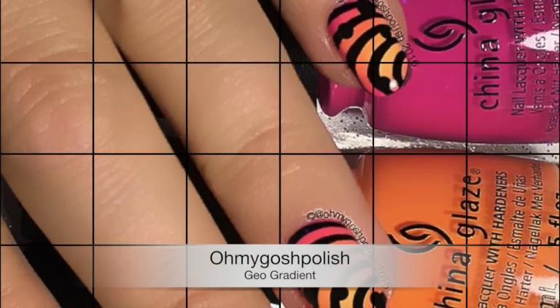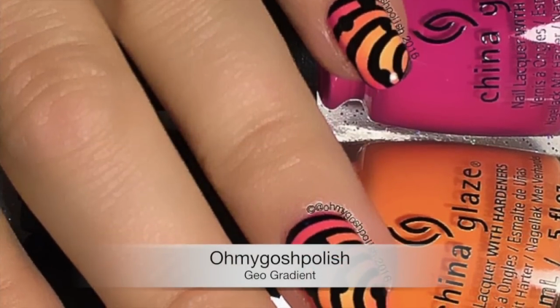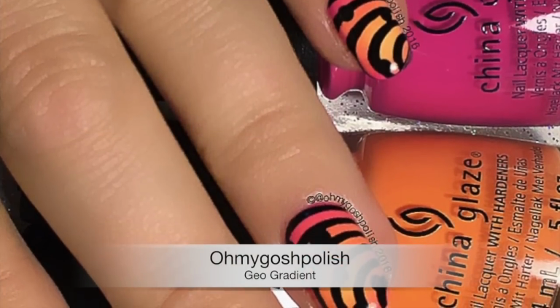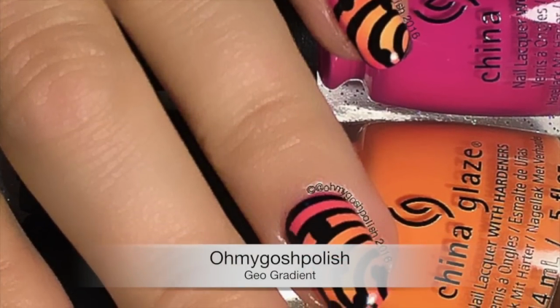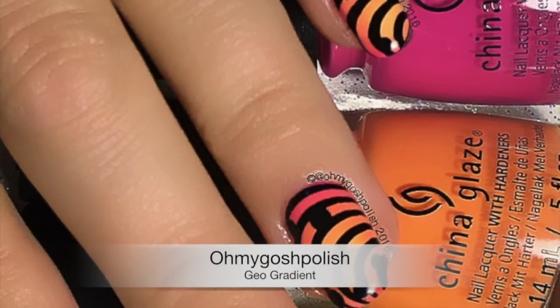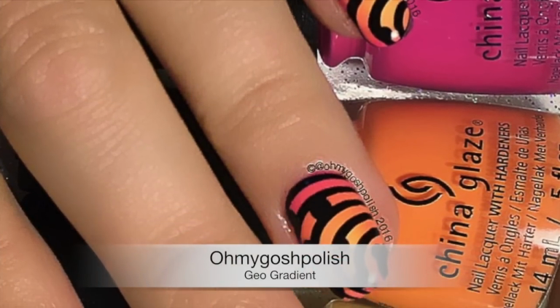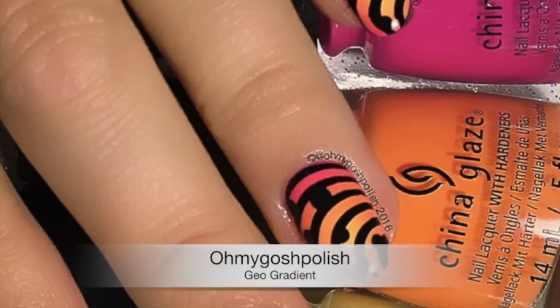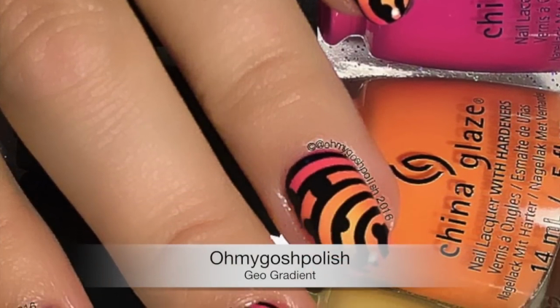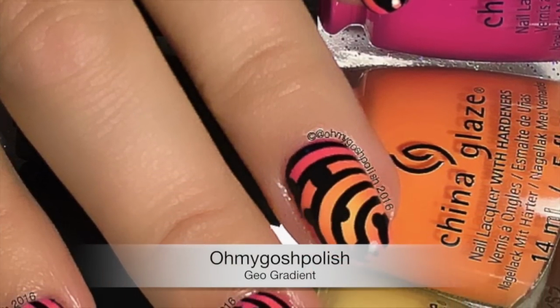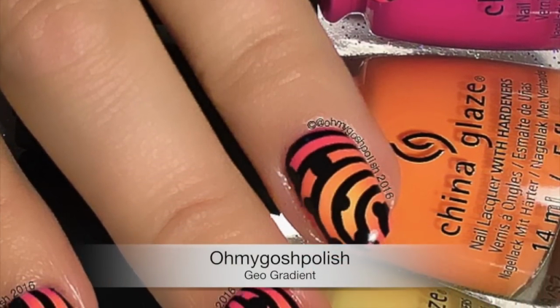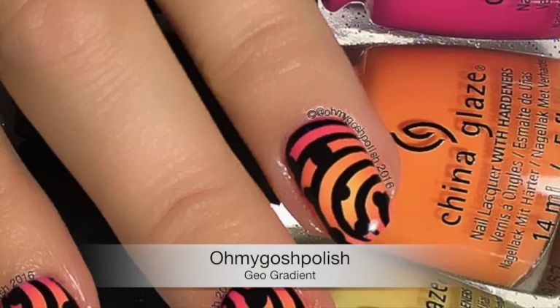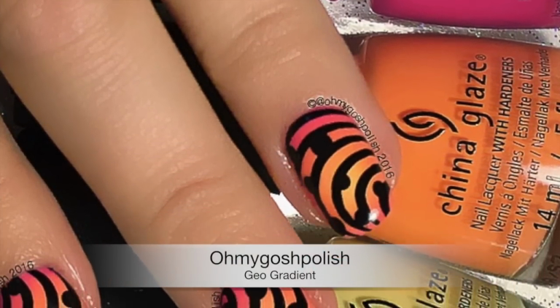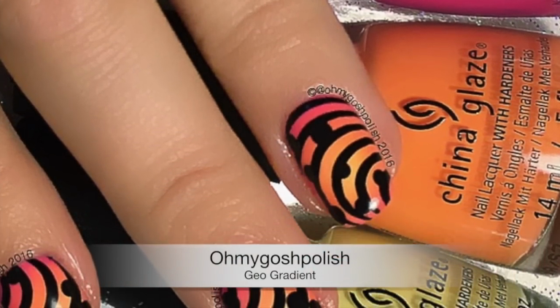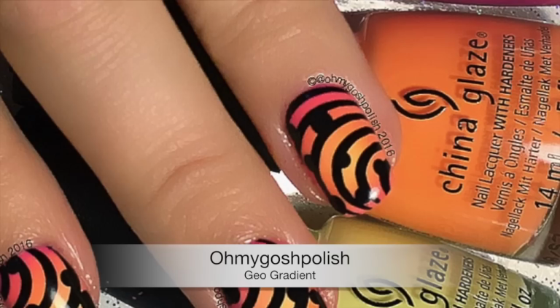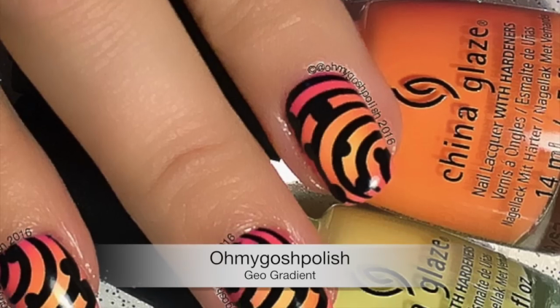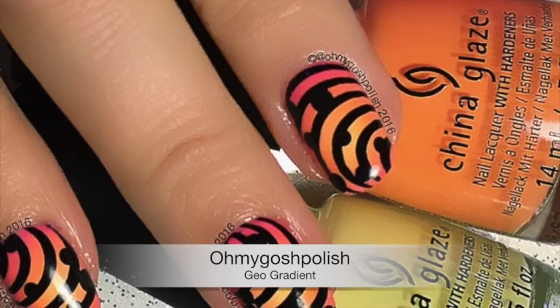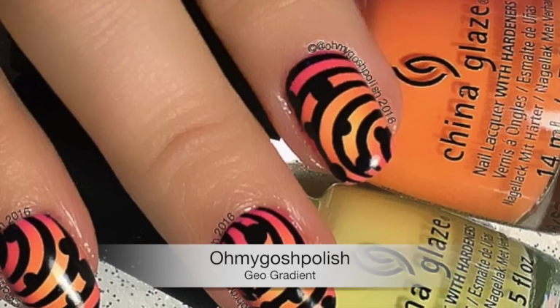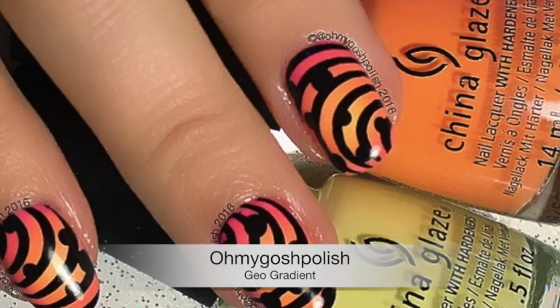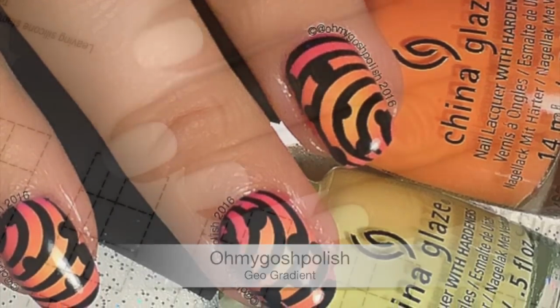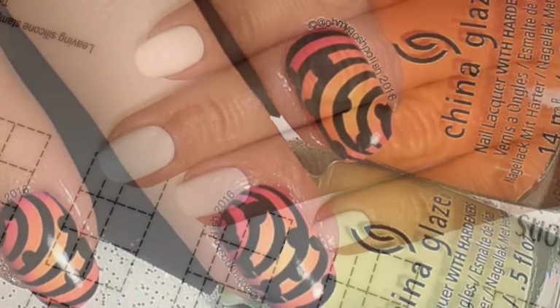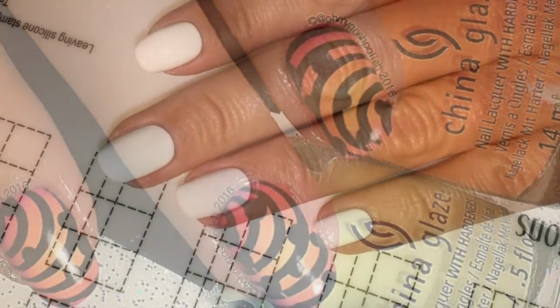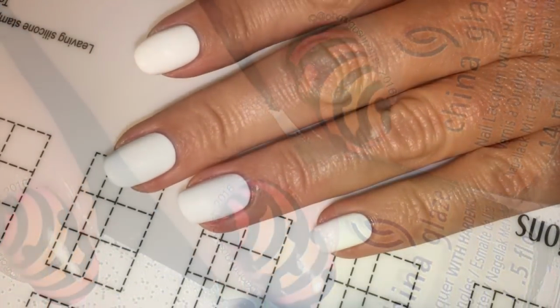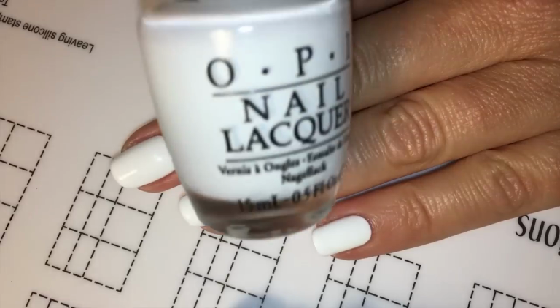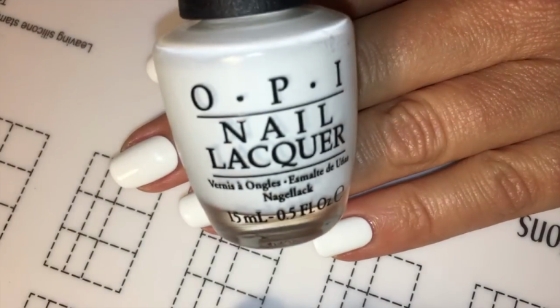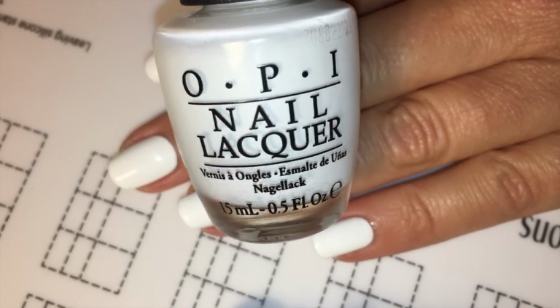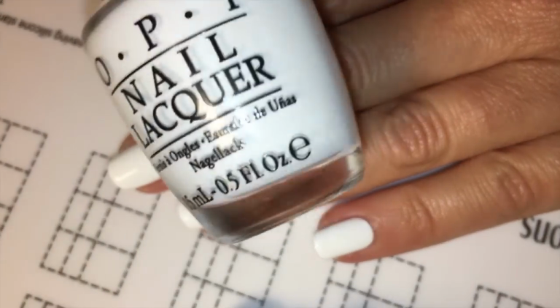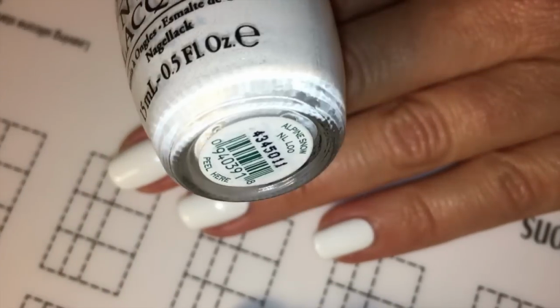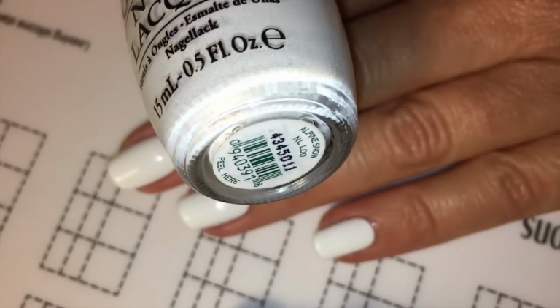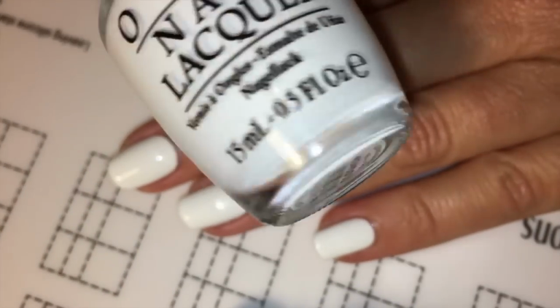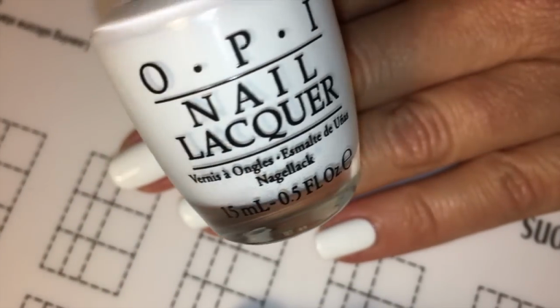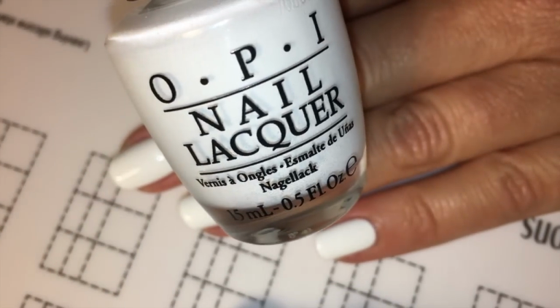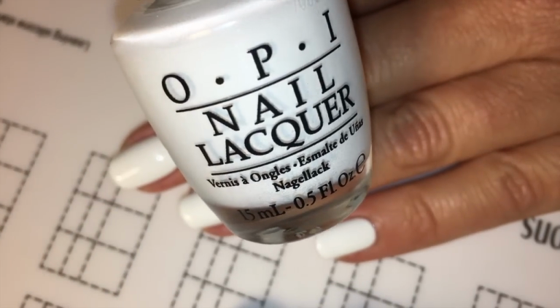Hey, okay, today we are doing a geo gradient mani. I really hope you like it, let's get into it. The polish I'm using for this one firstly is OPI's Alpine Snow for the white base for the gradient.